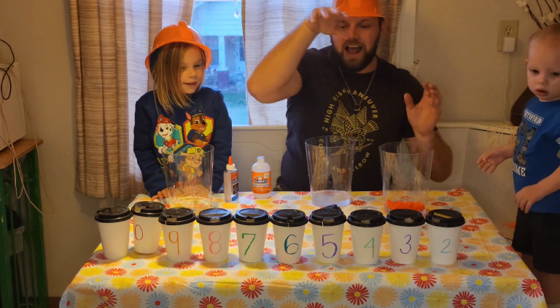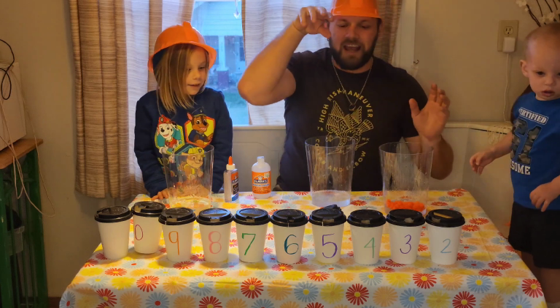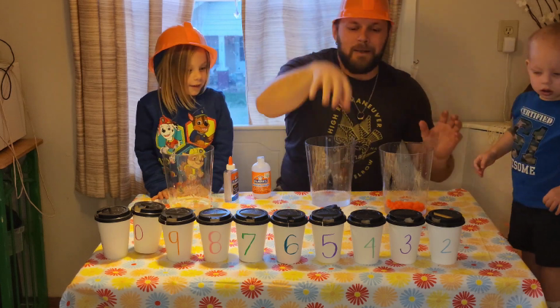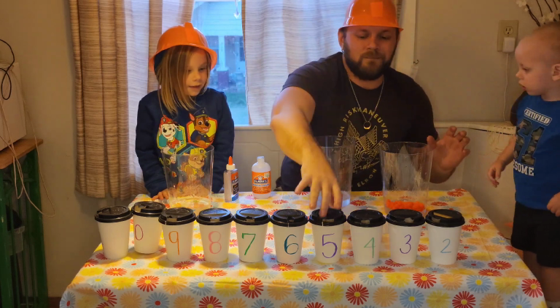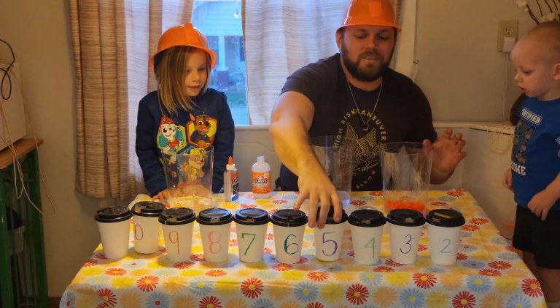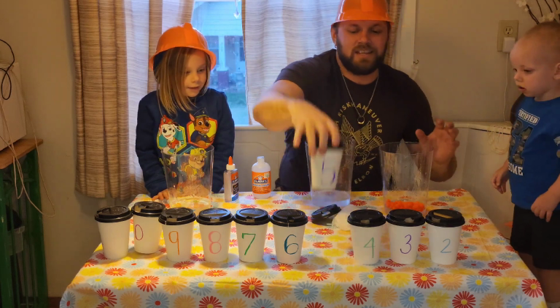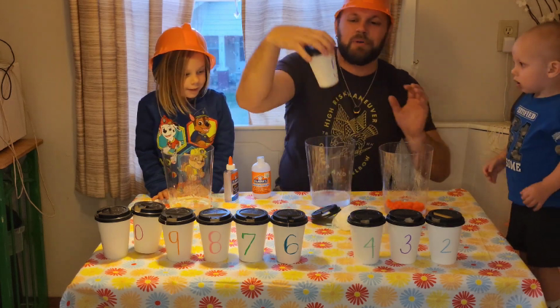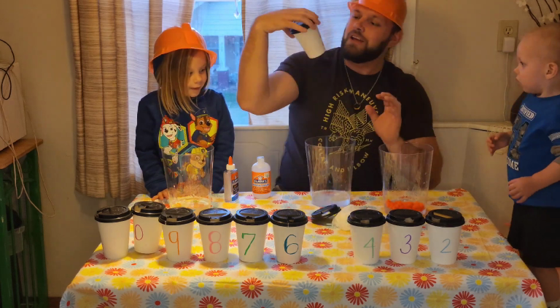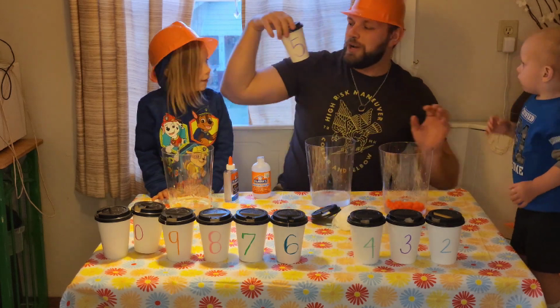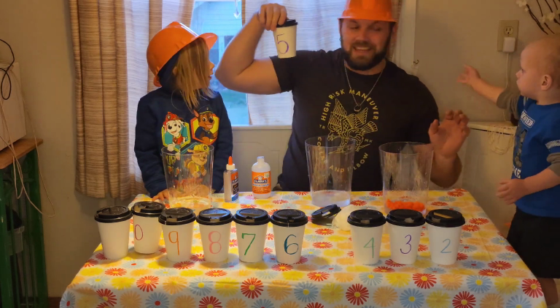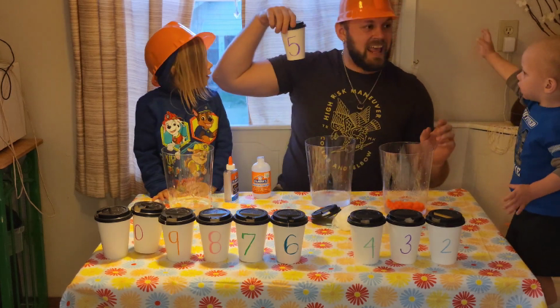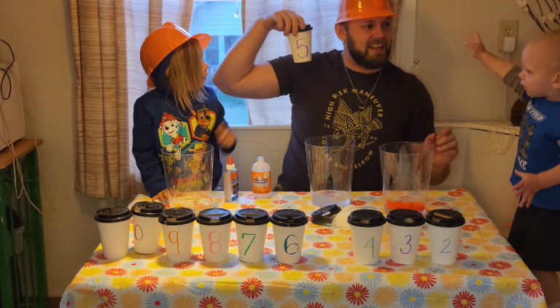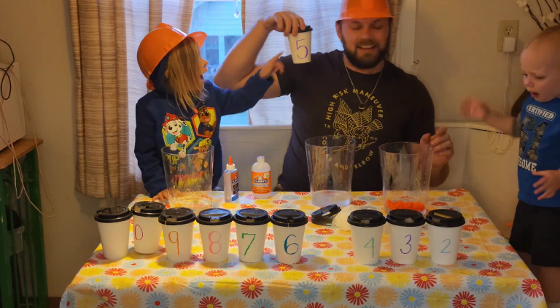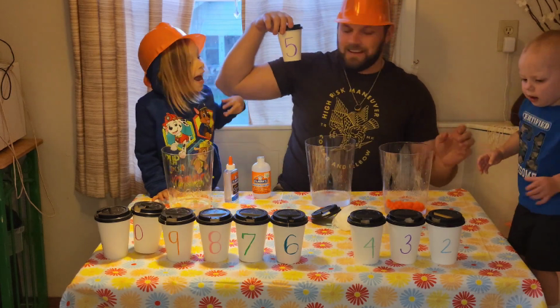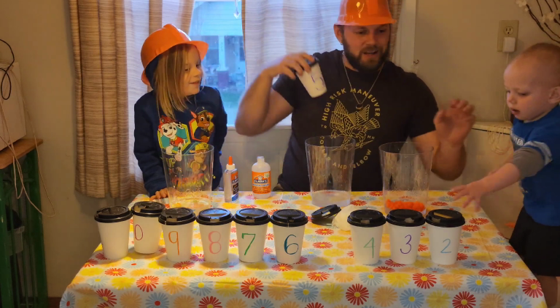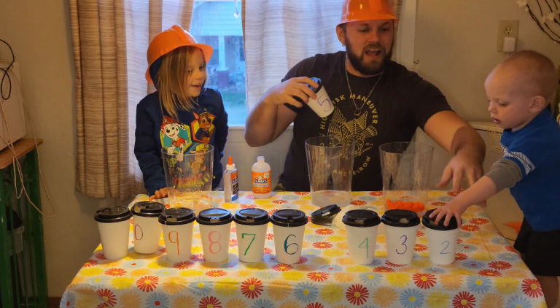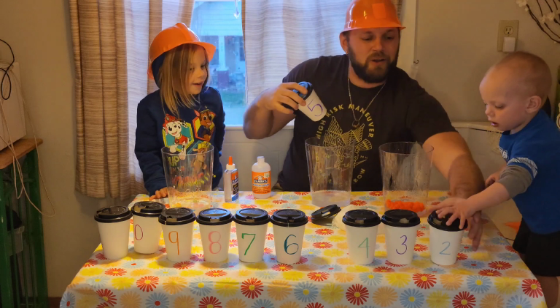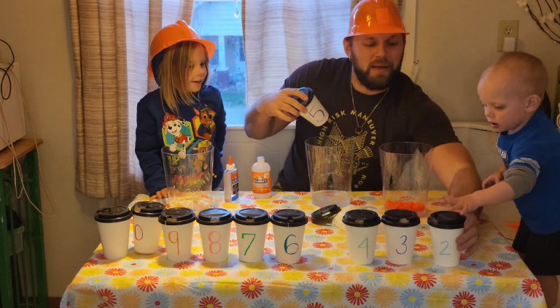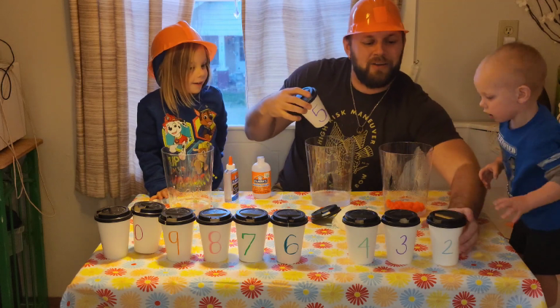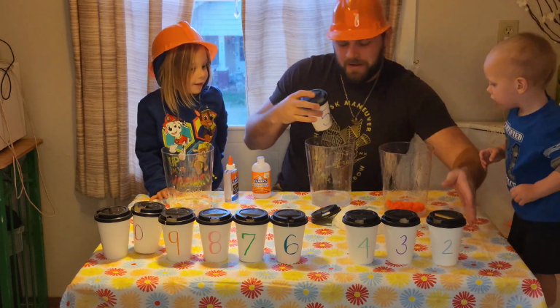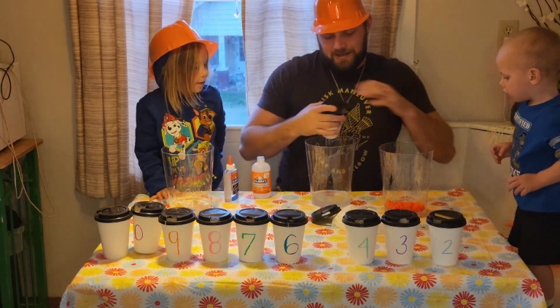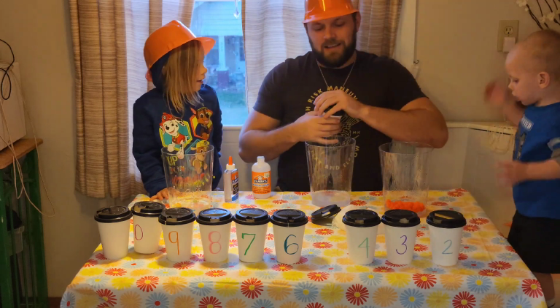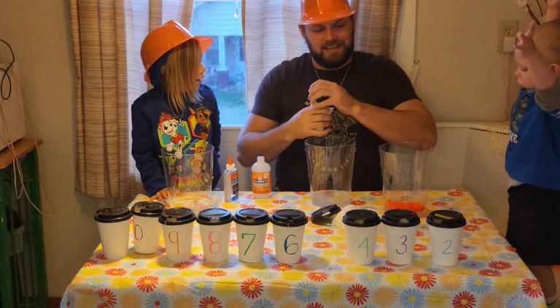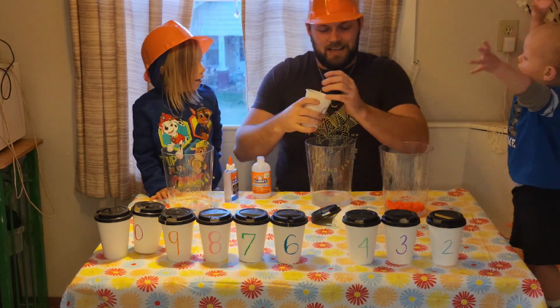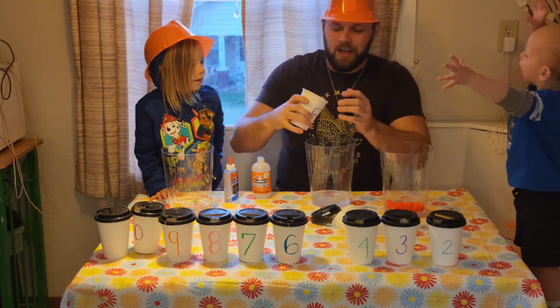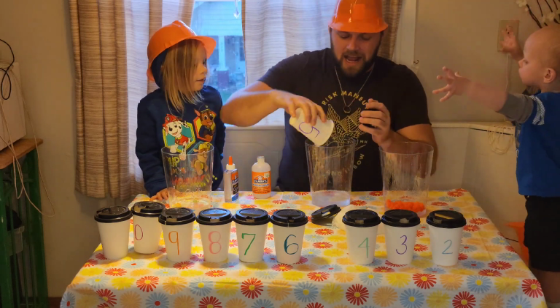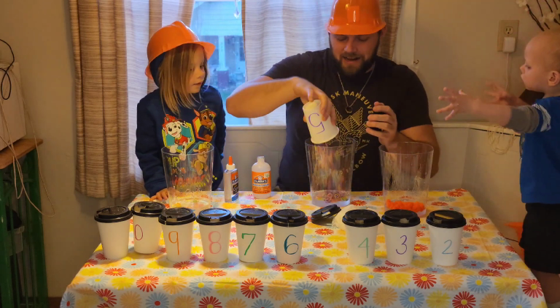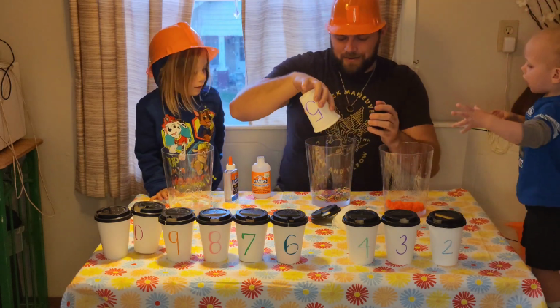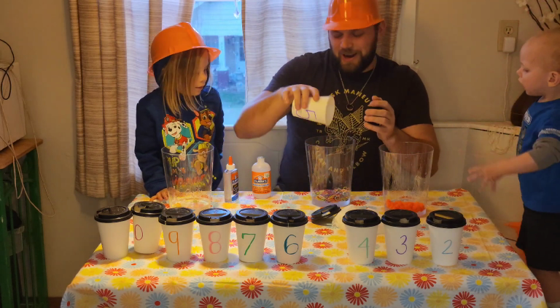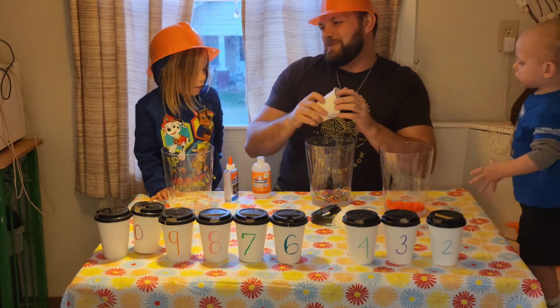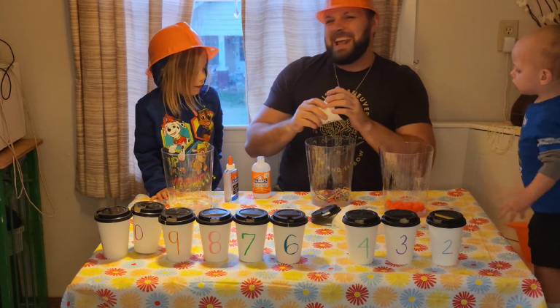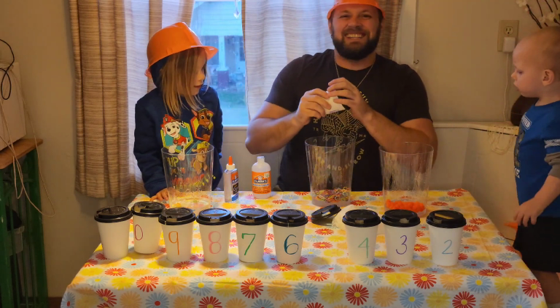Now I'll take this cup. What number is that? Number five. All right, let's see - I got rubber bands!